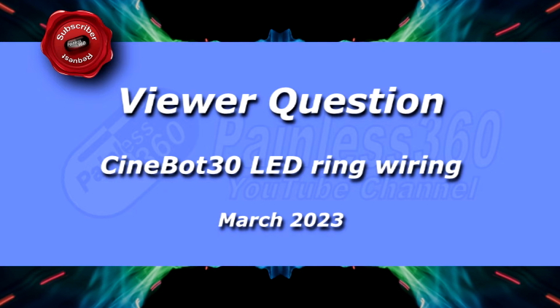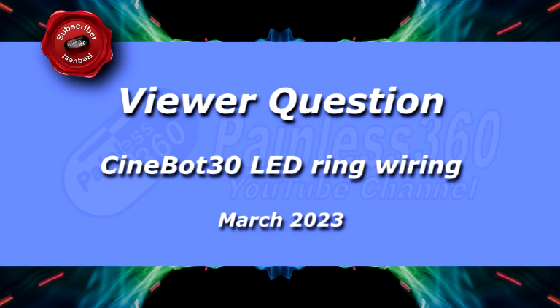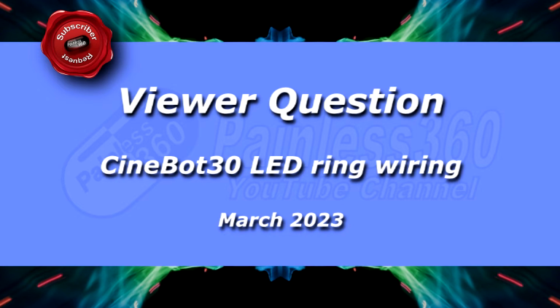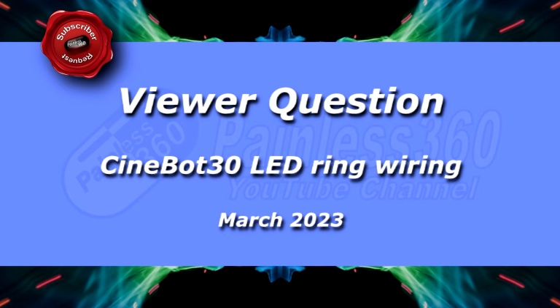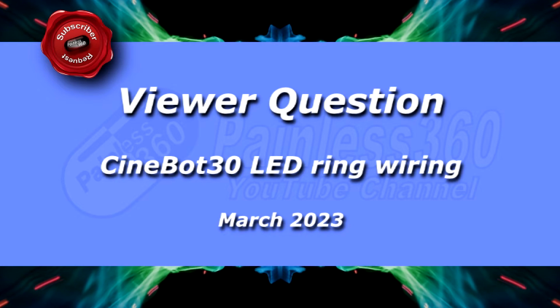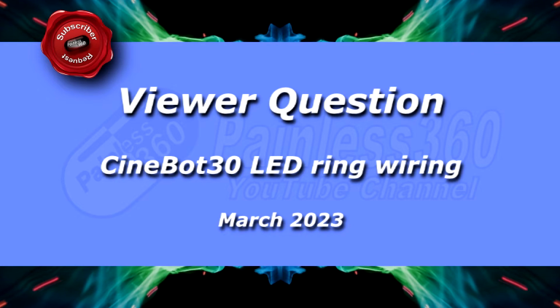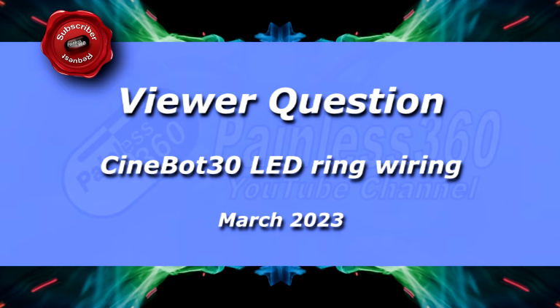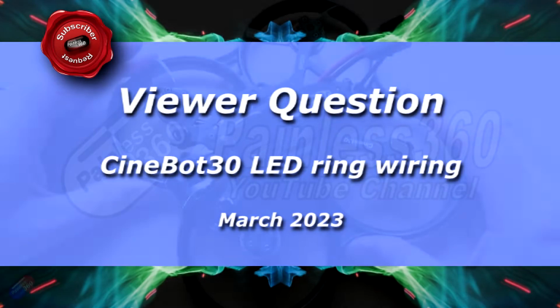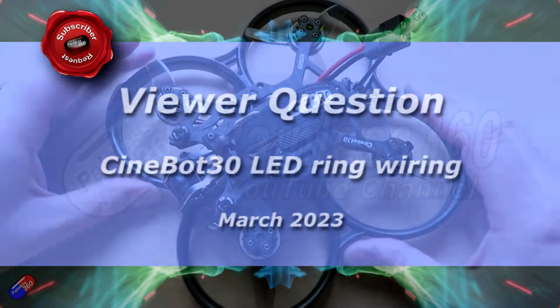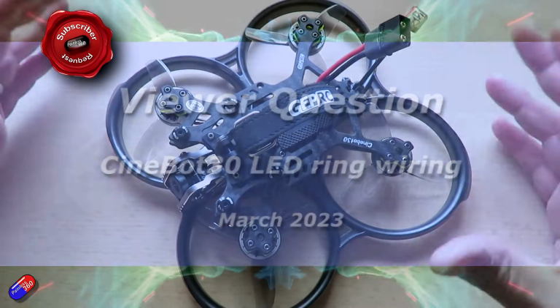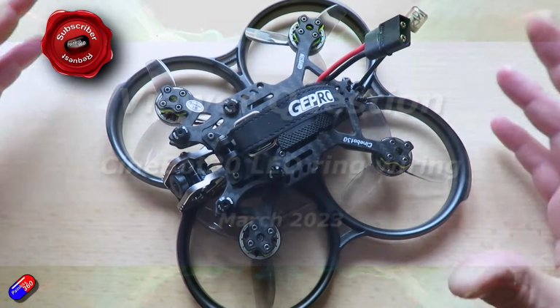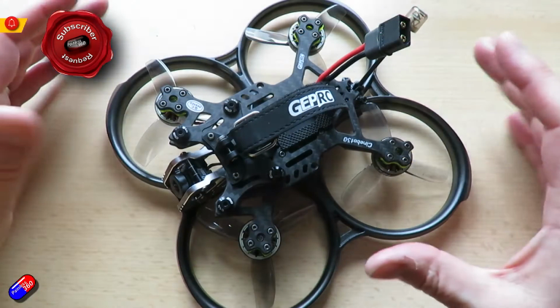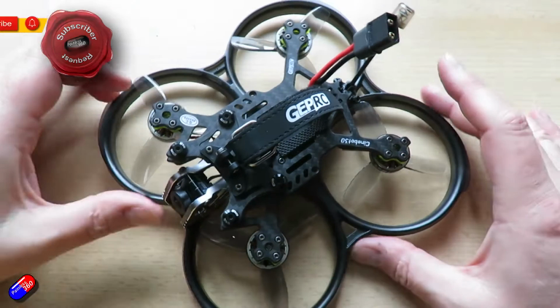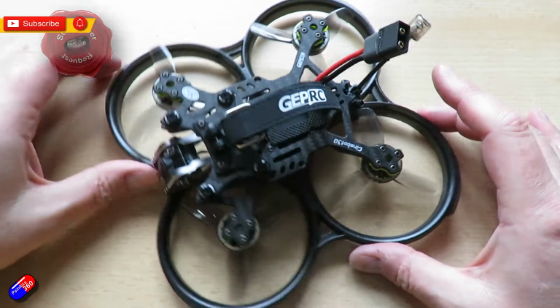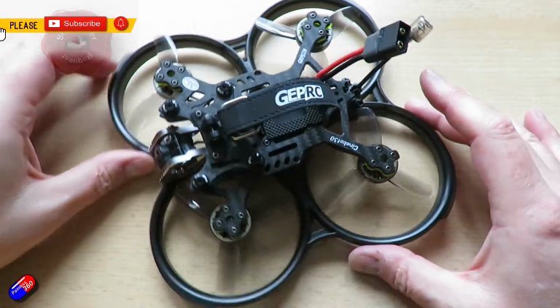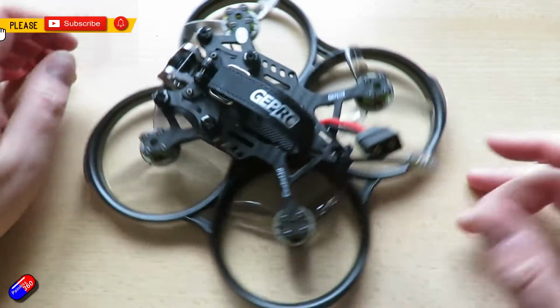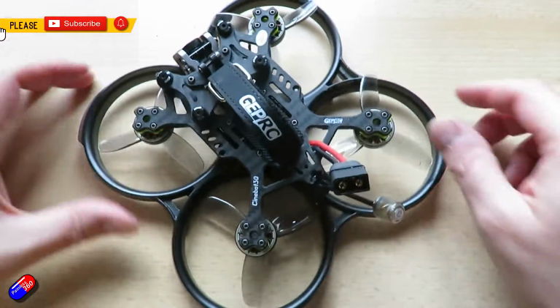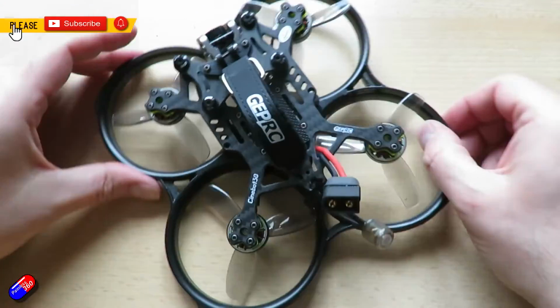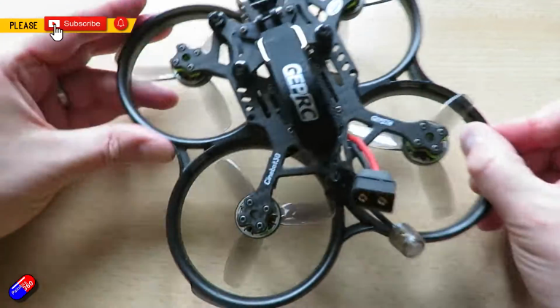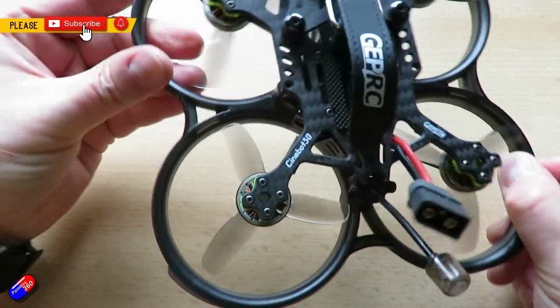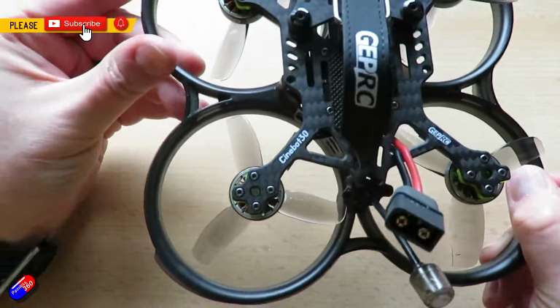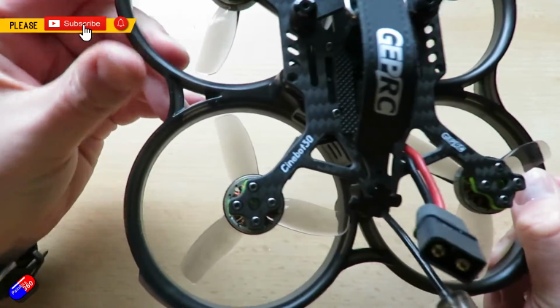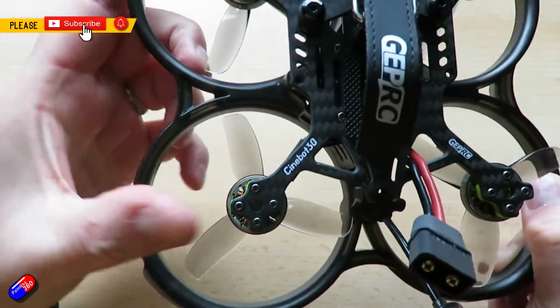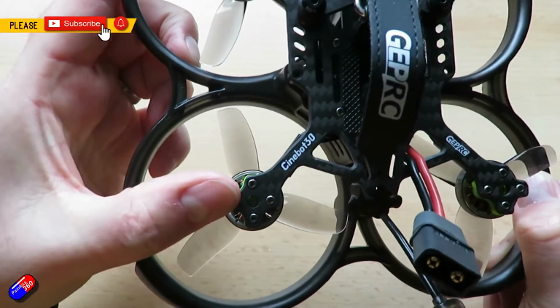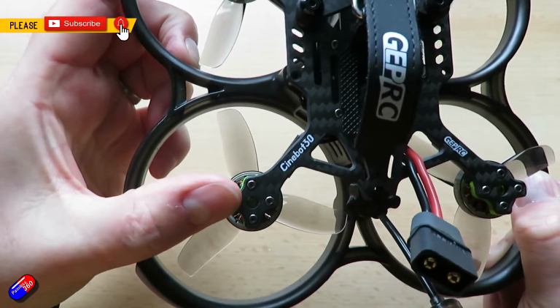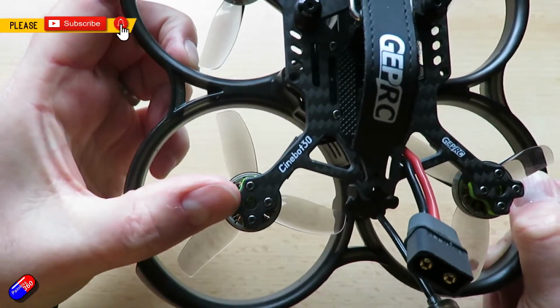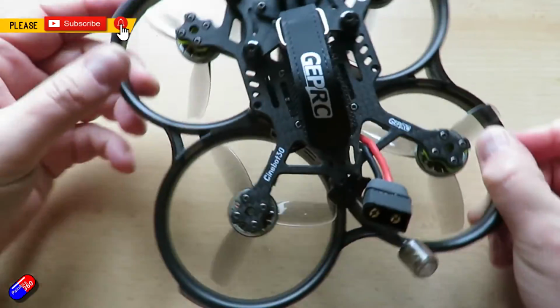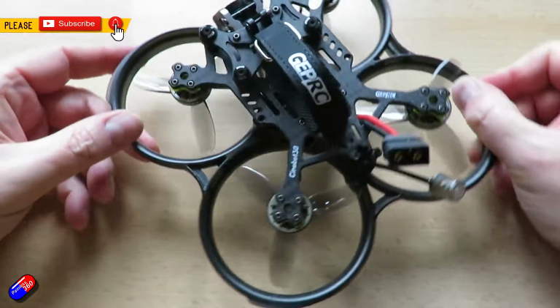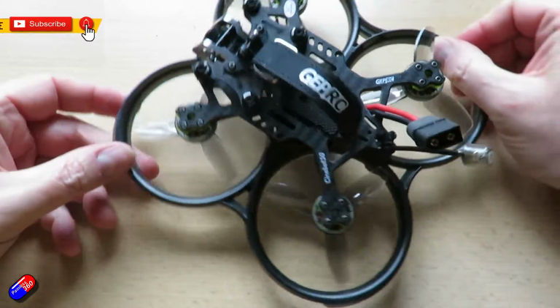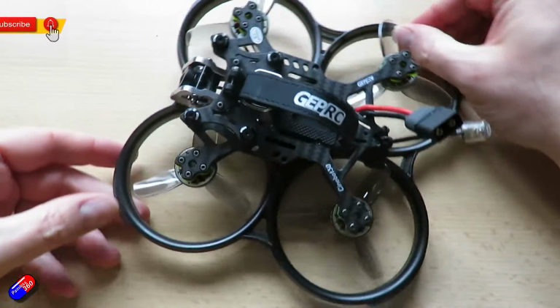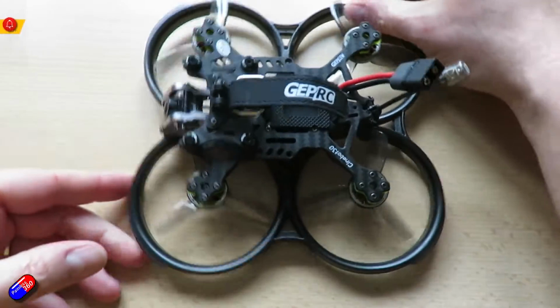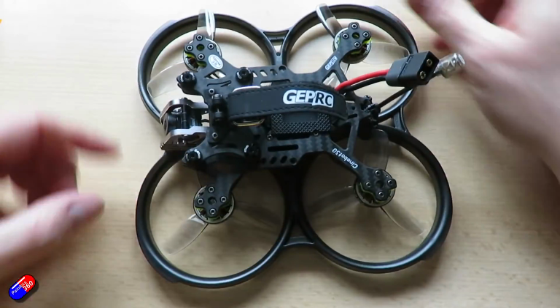Hello and welcome to this very quick video. This is a video about this thing here — this is the Cinebot 30, from GepRC.